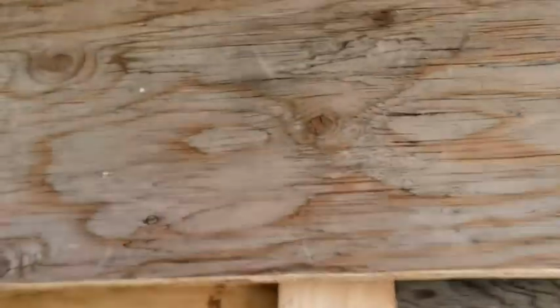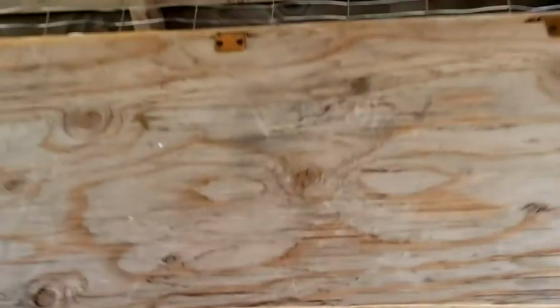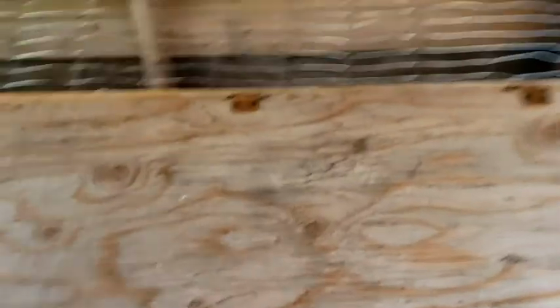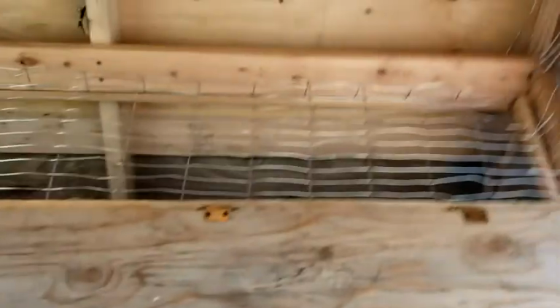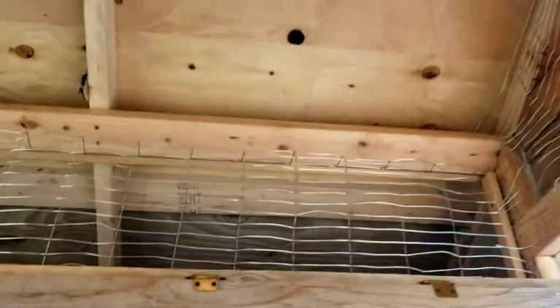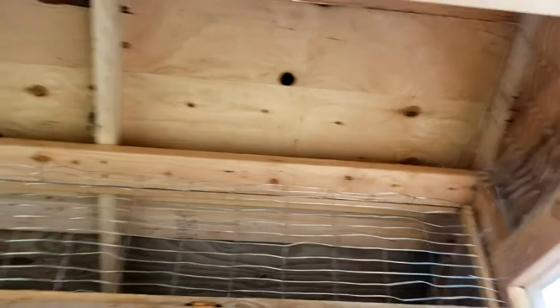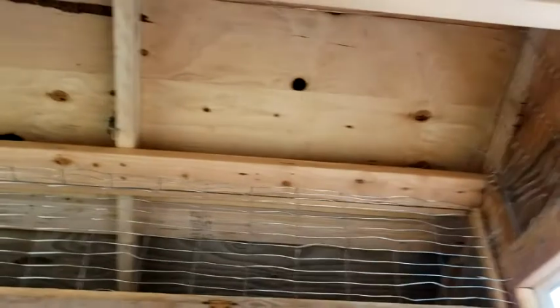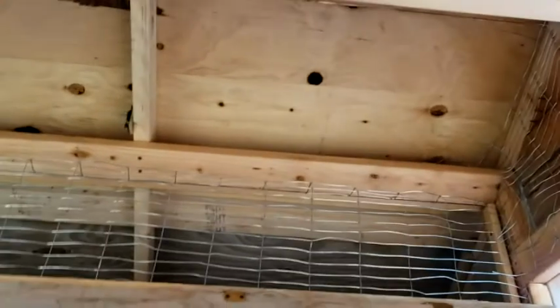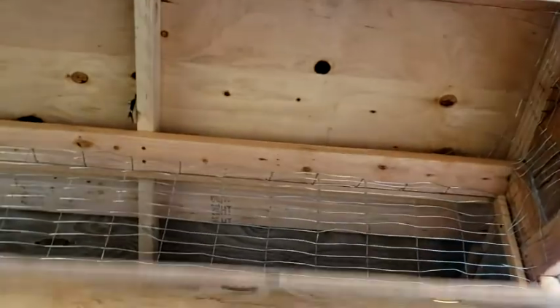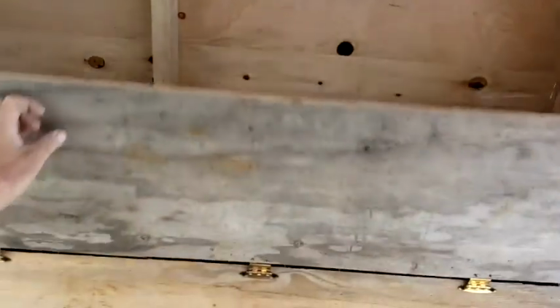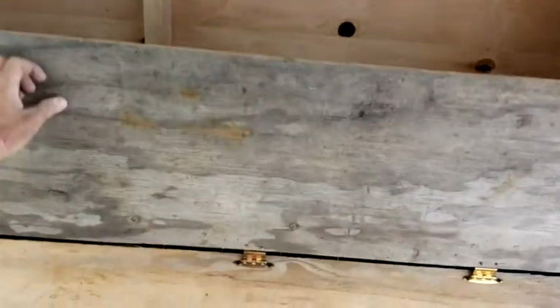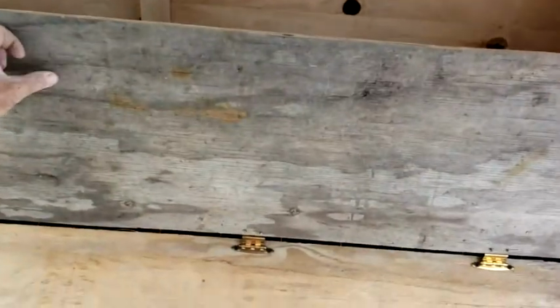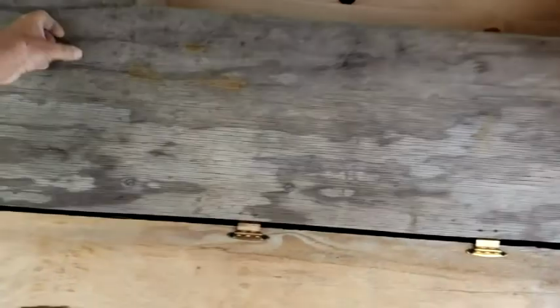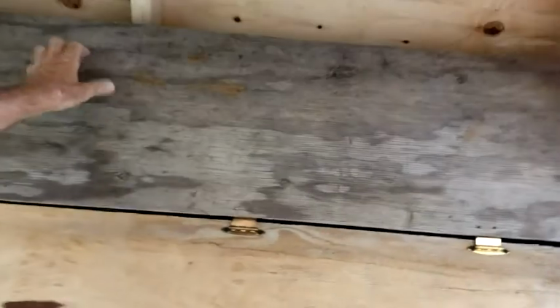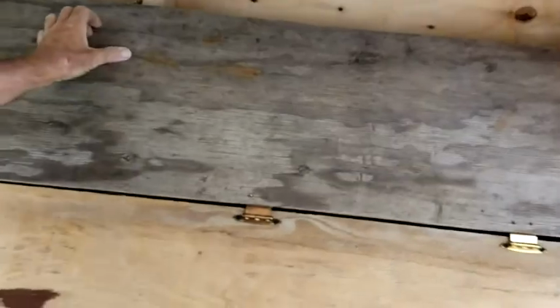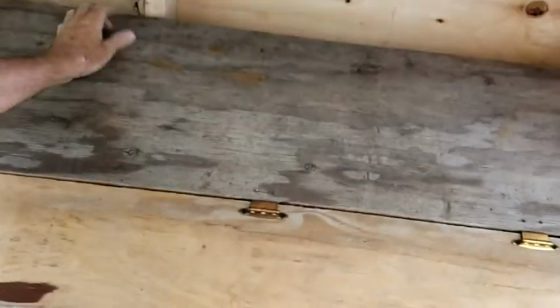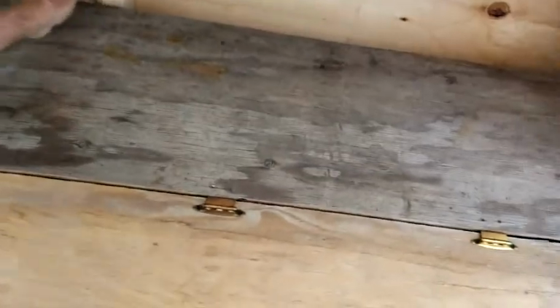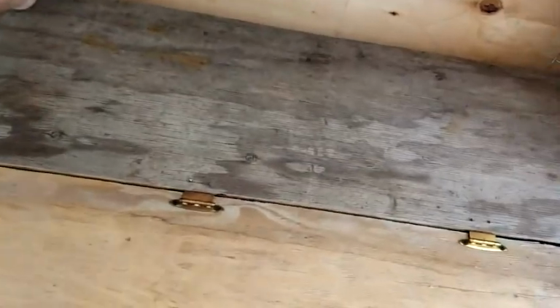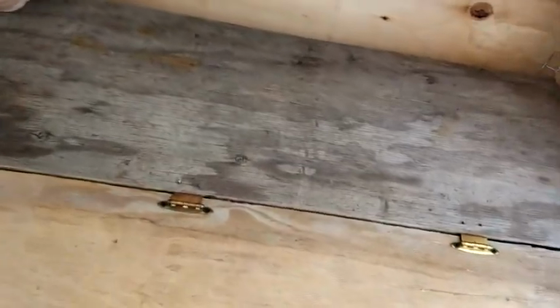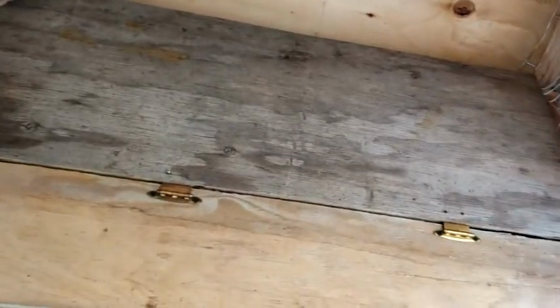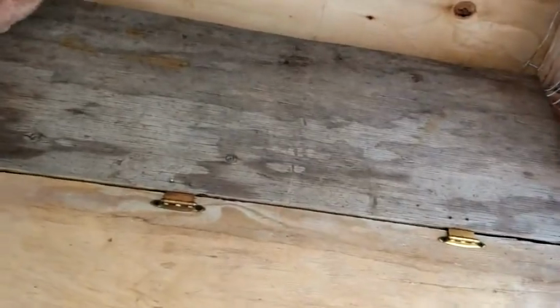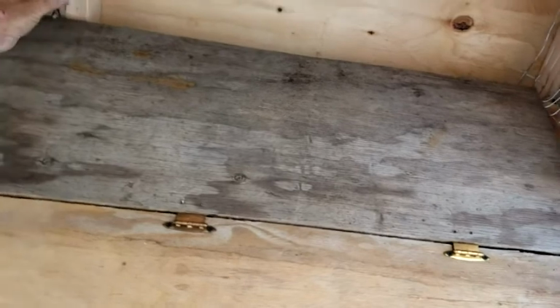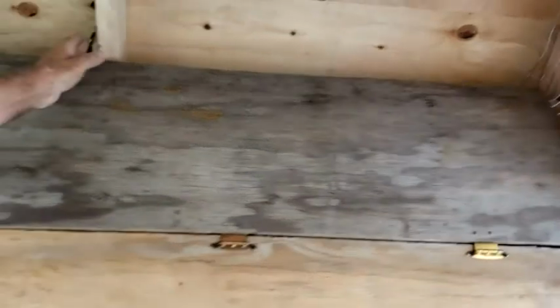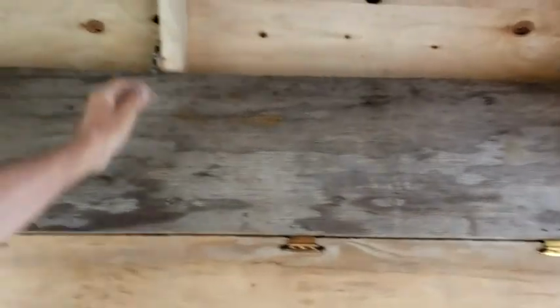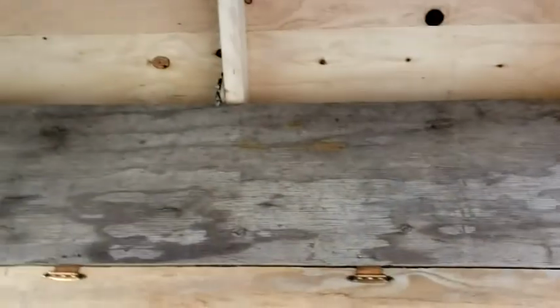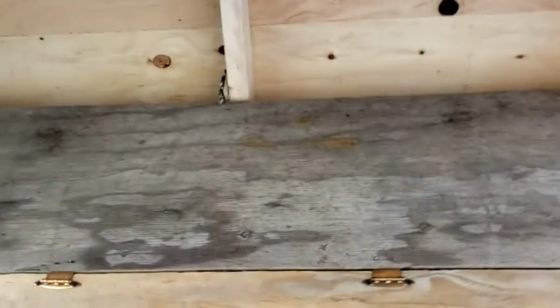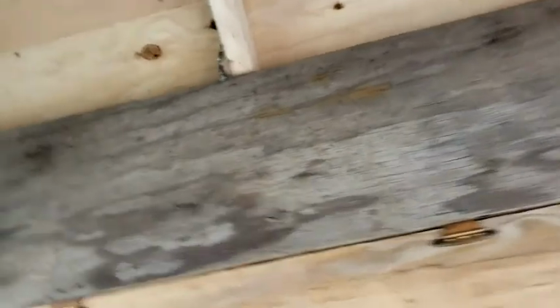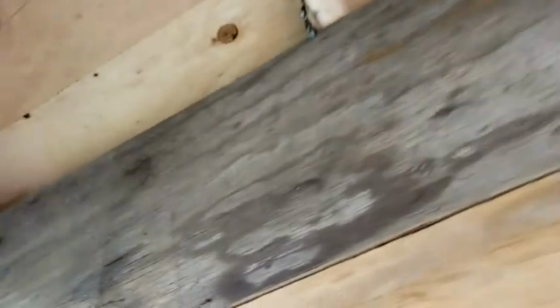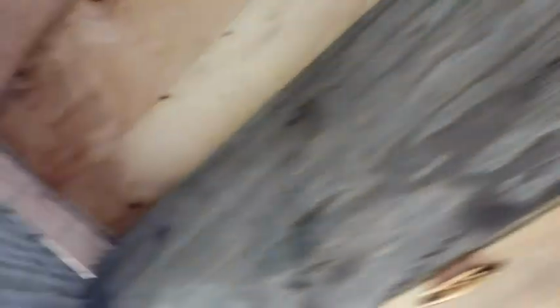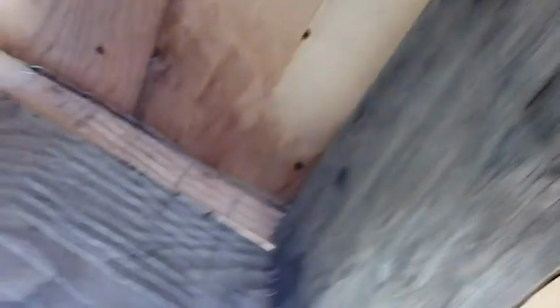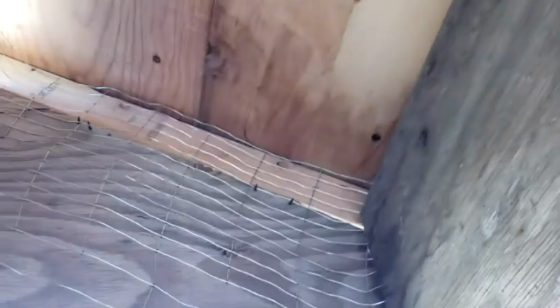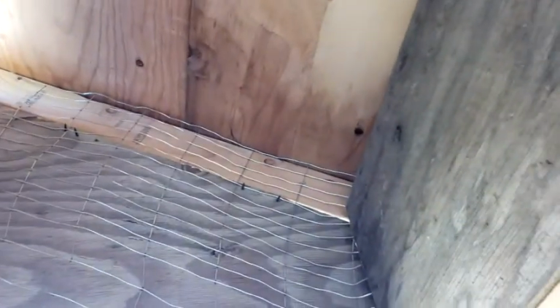Got a nice vent here. All the sides are vented the same way.